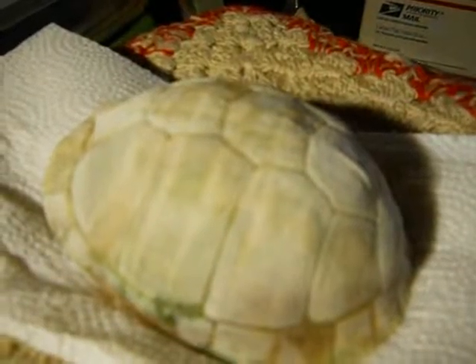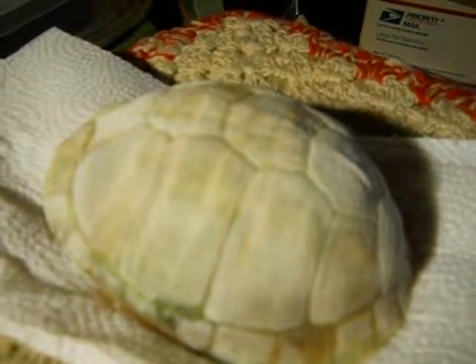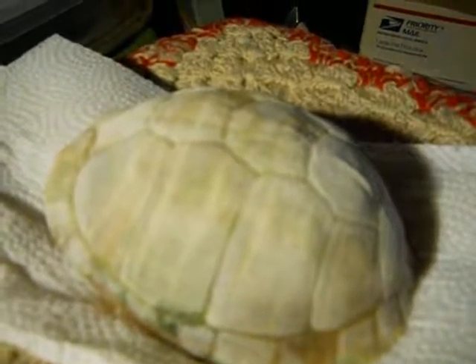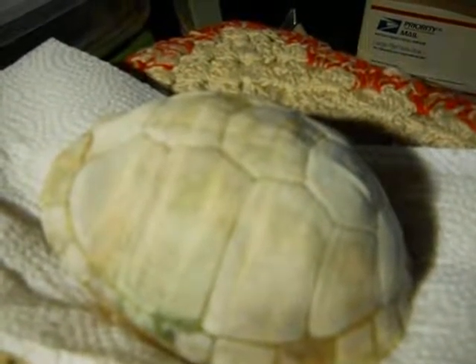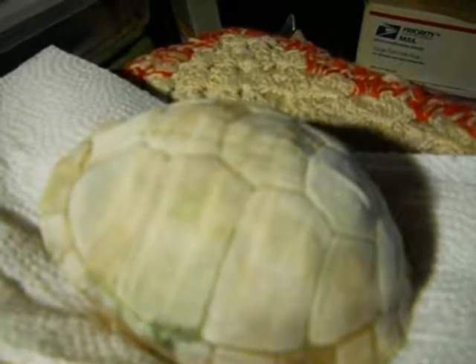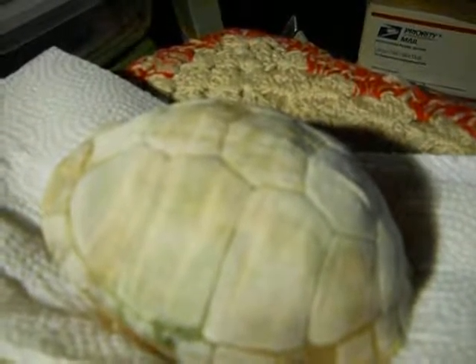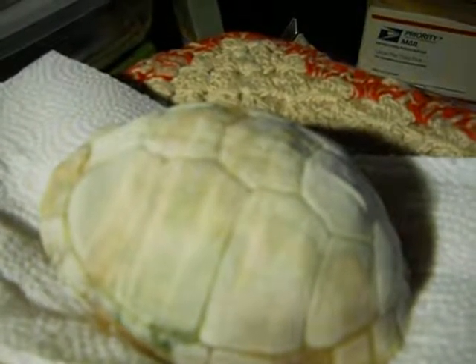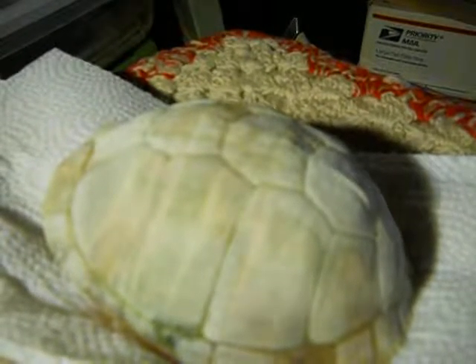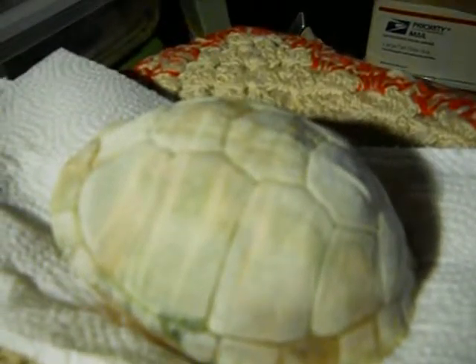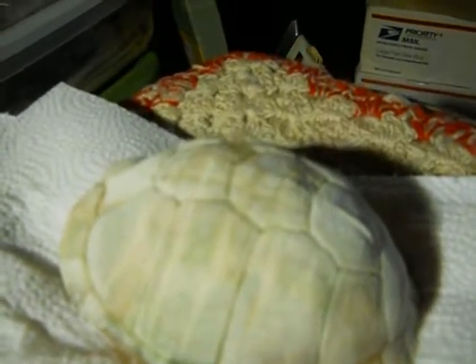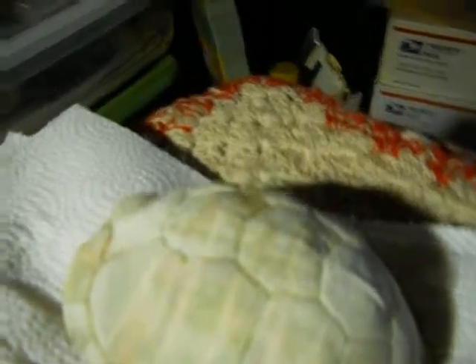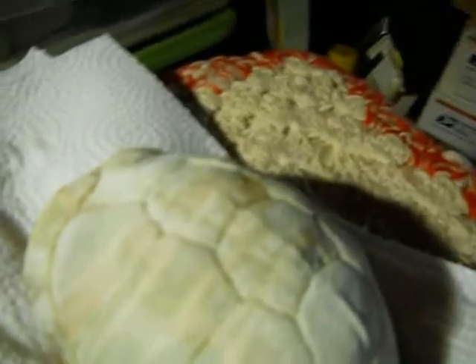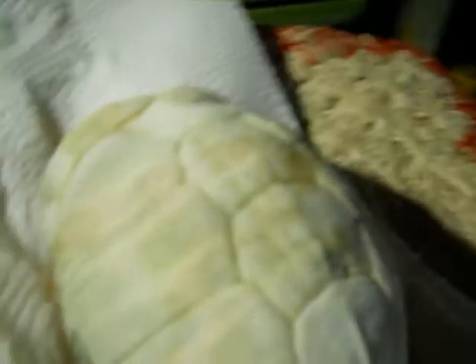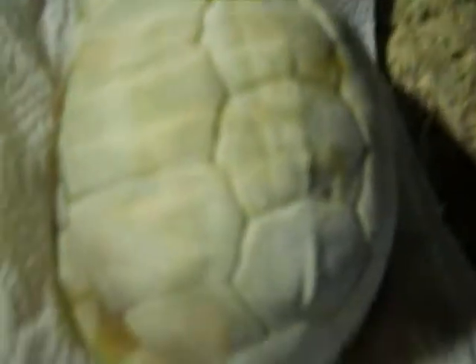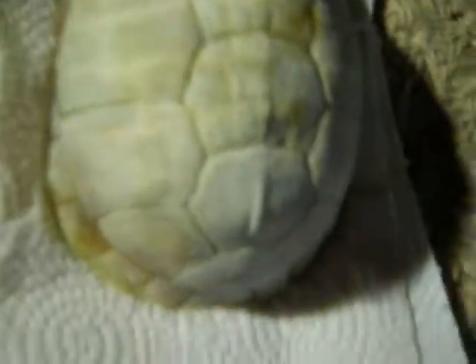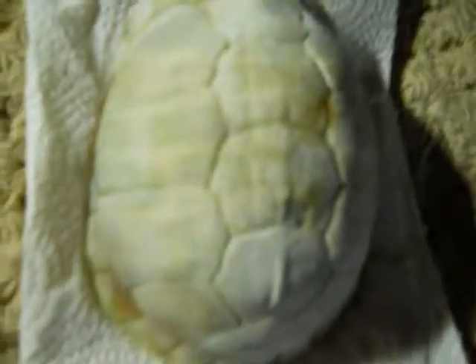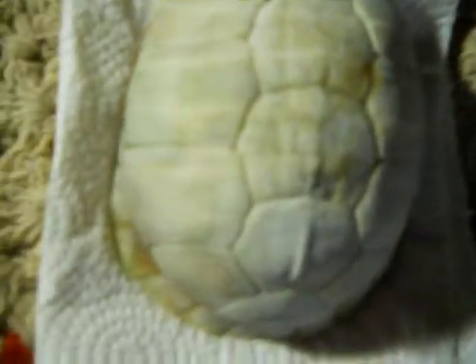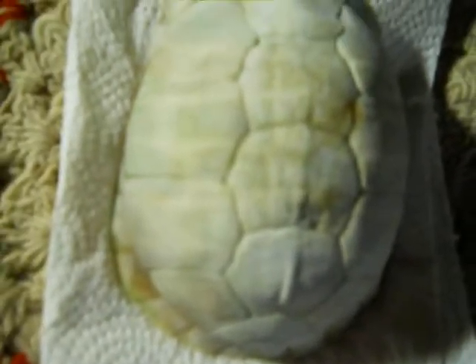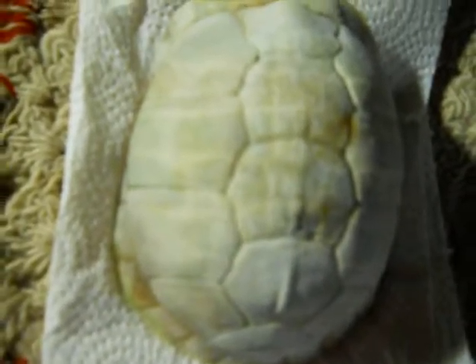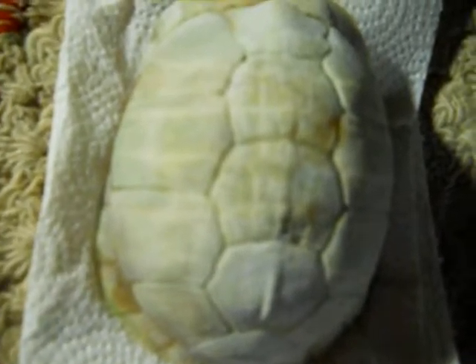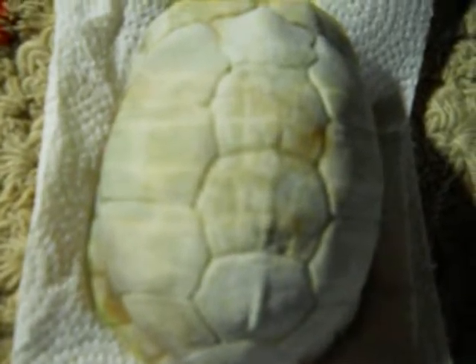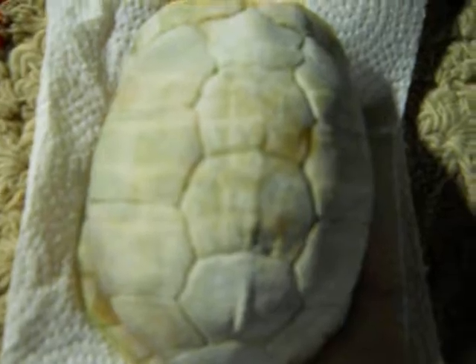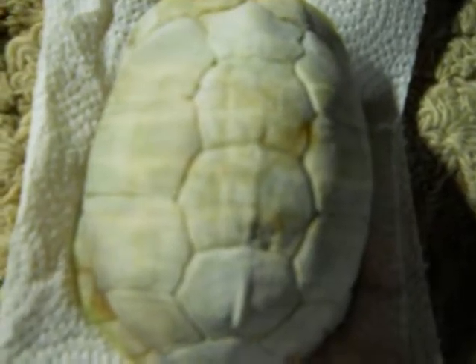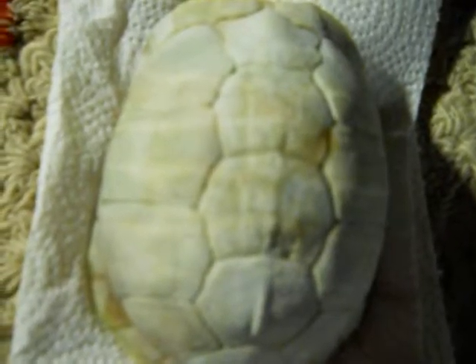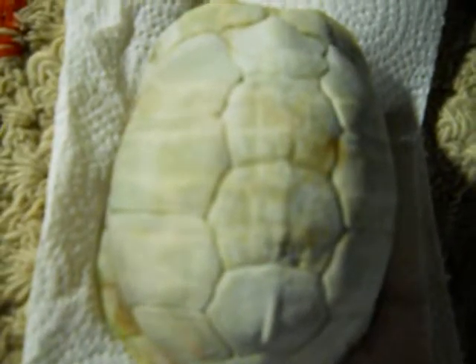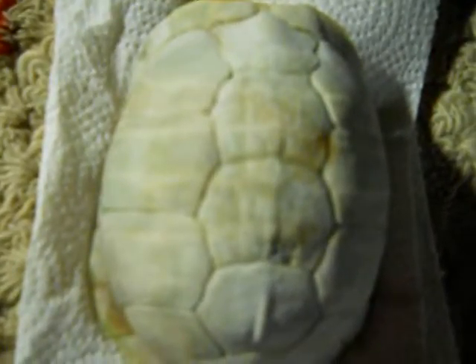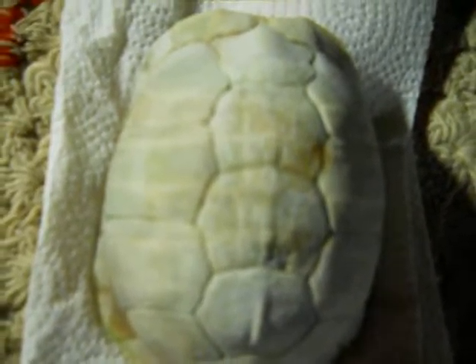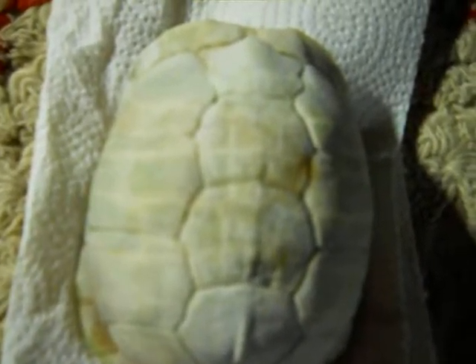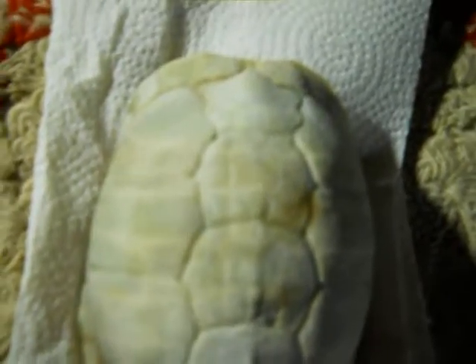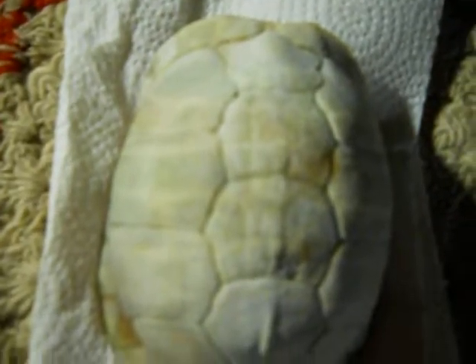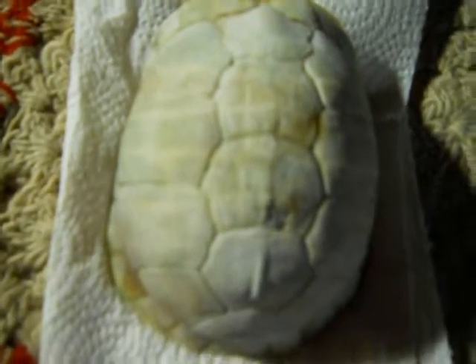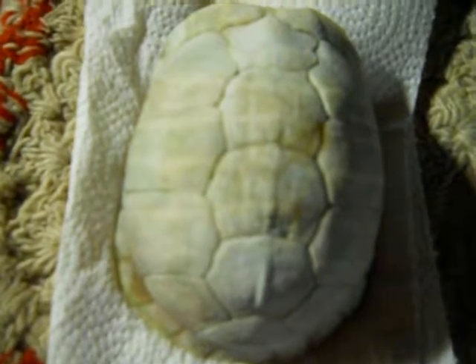This is a turtle shell, and I'm doing a quick video of it. I bought this, and it was dried out white, and I bought it as something to draw.